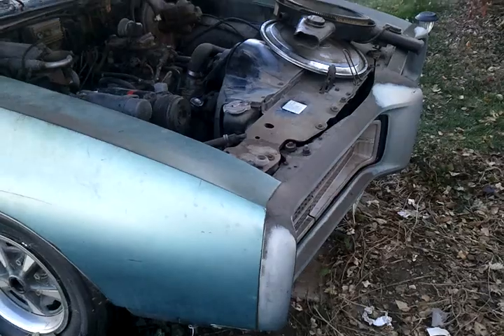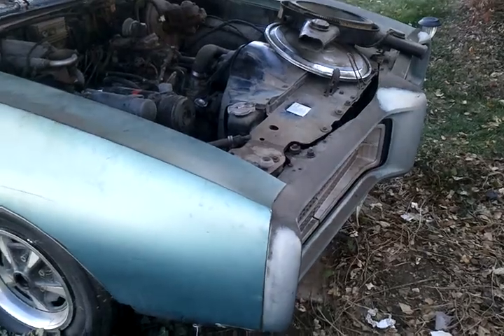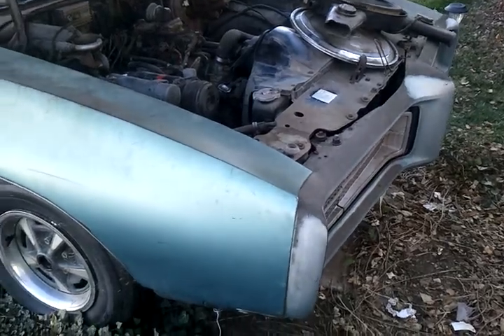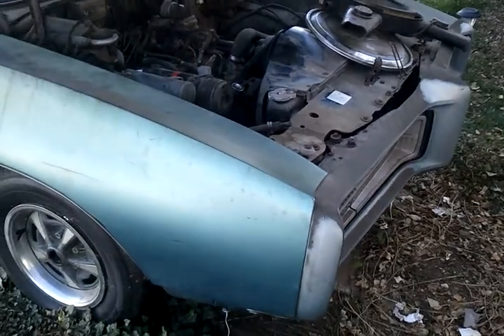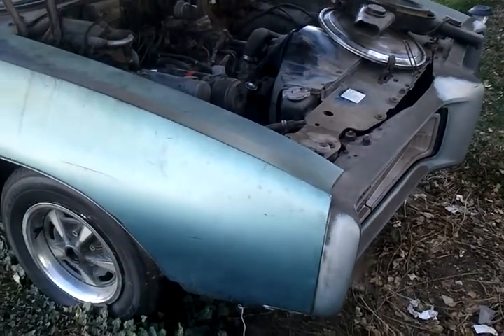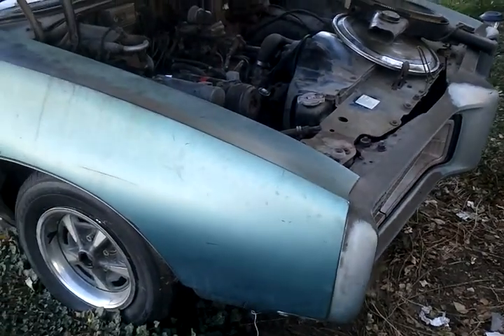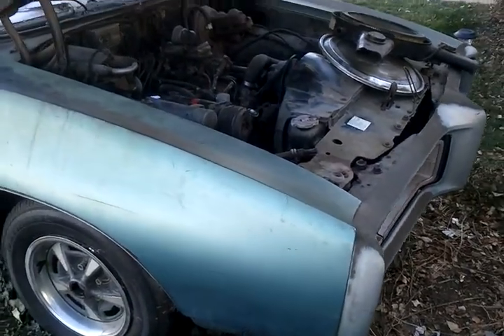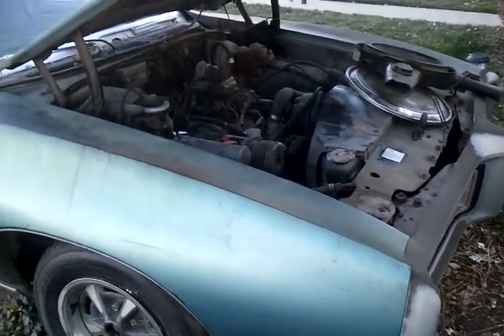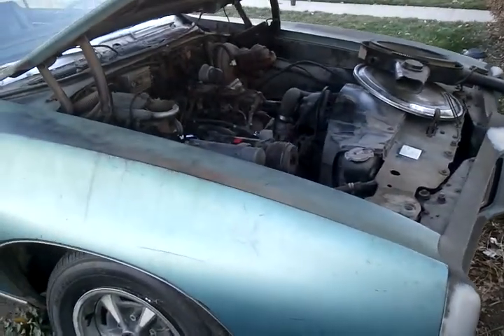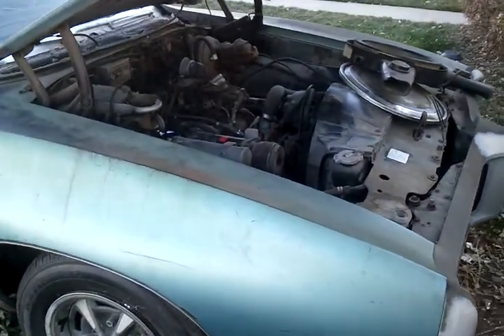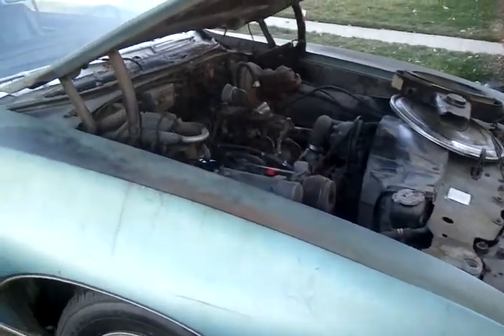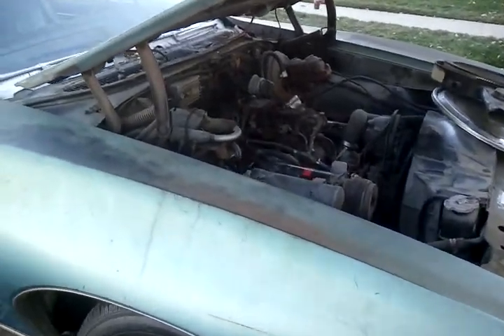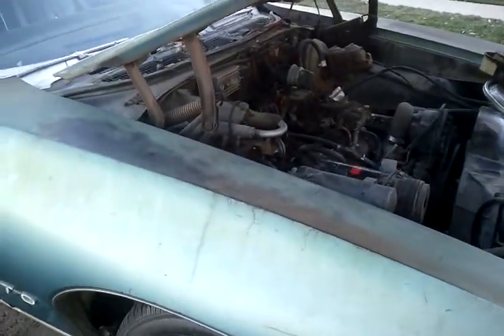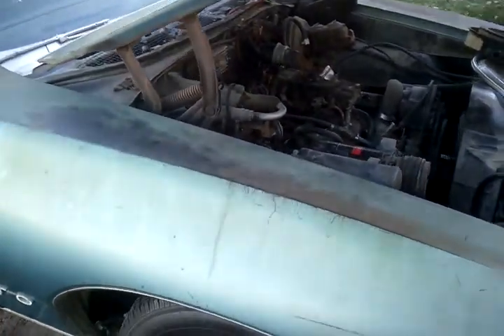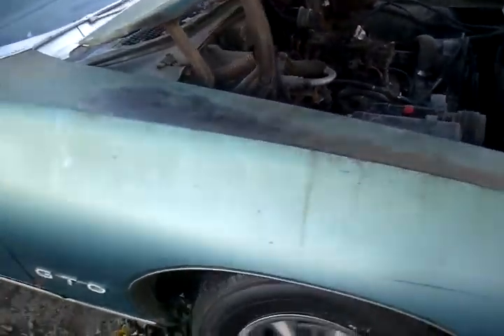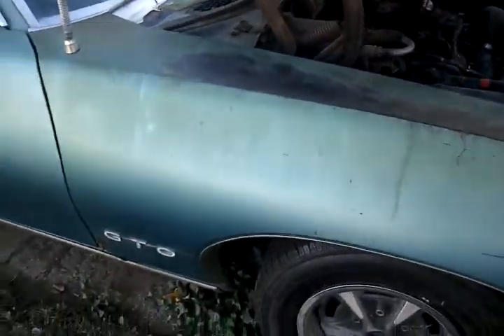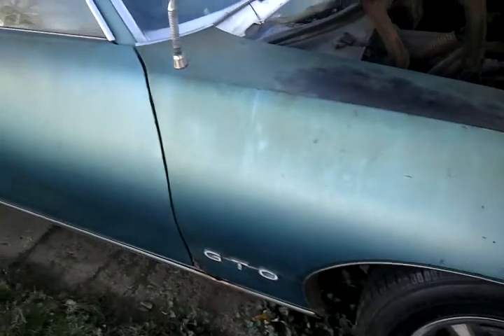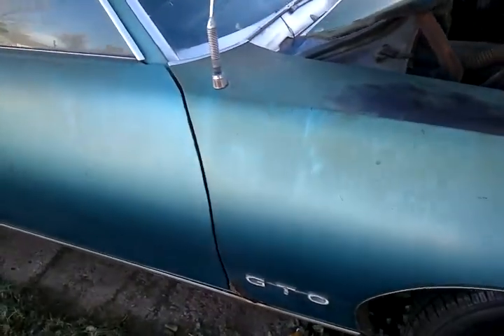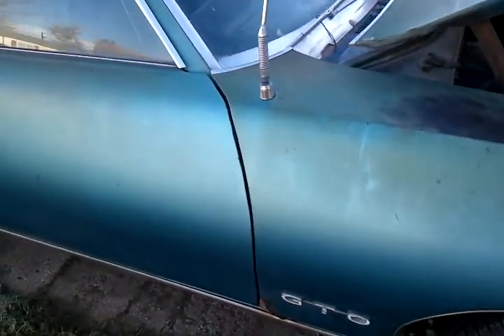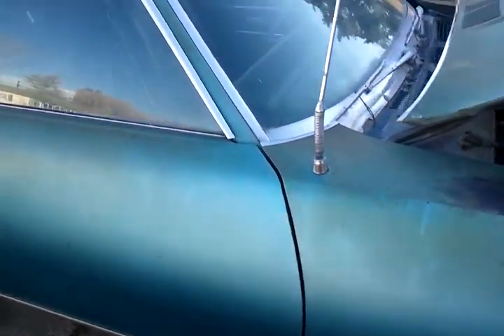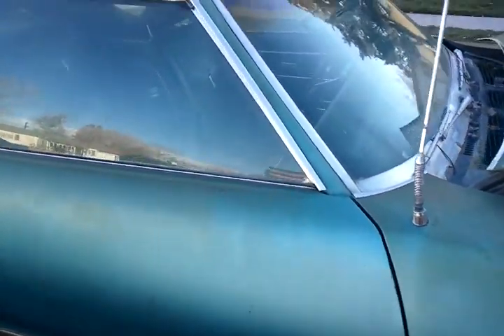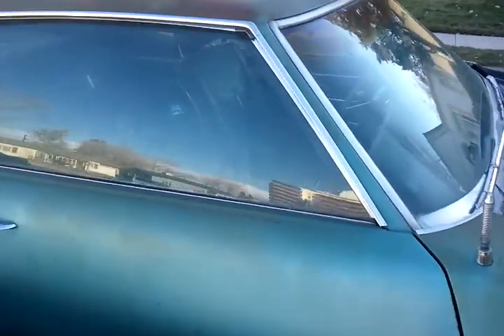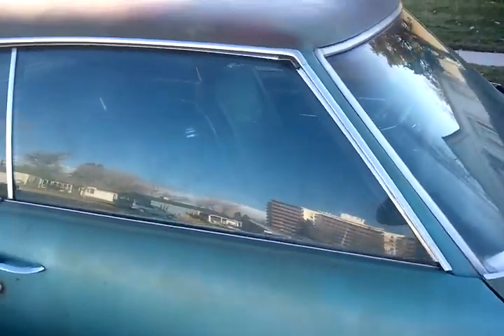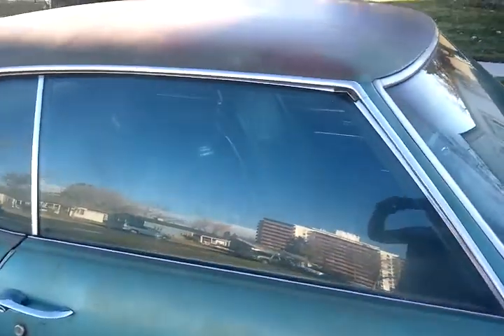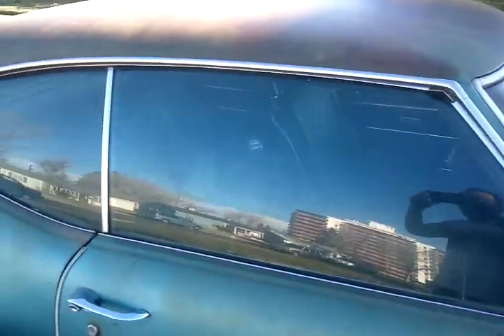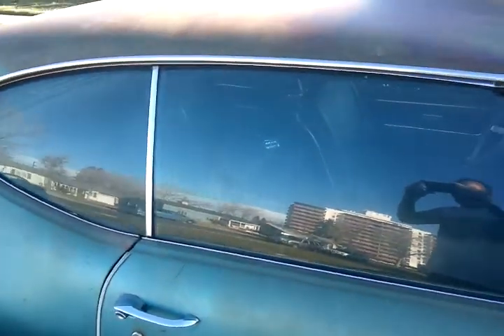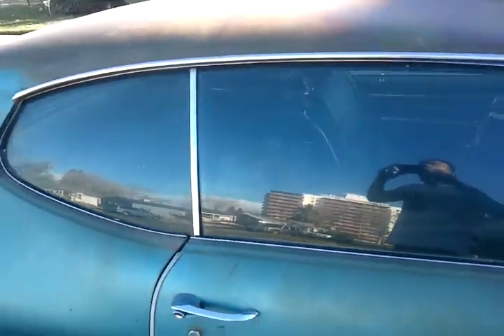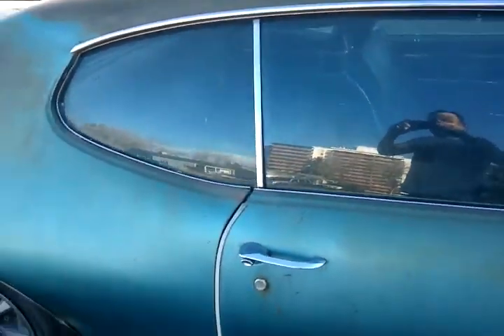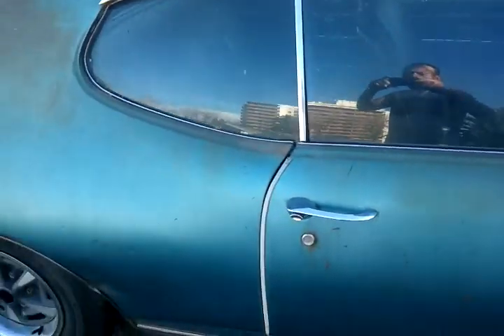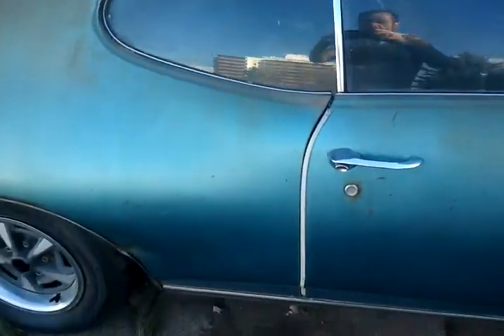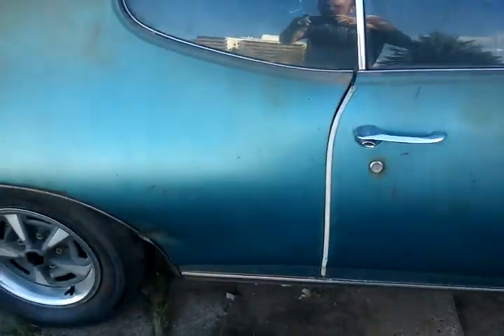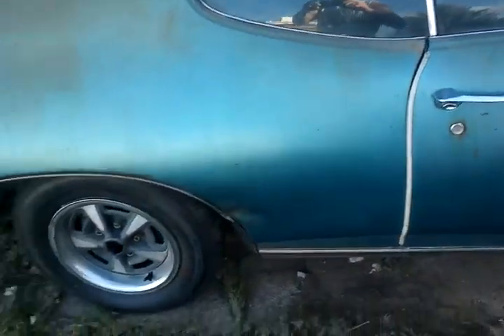Here's the 69 GTO. It's got the 400 motor in it. It used to be metallic blue.